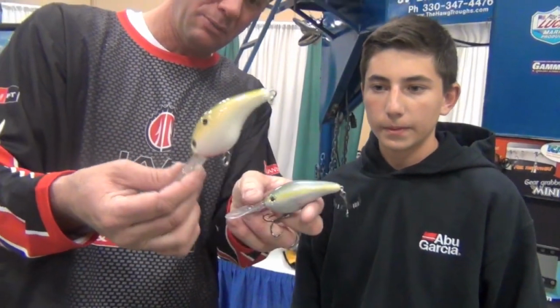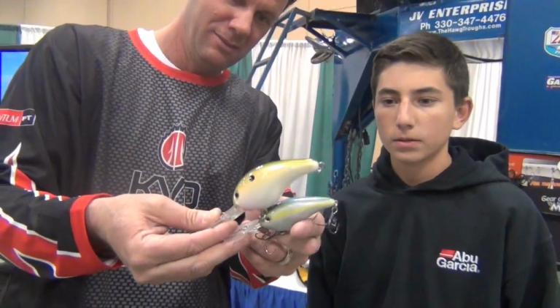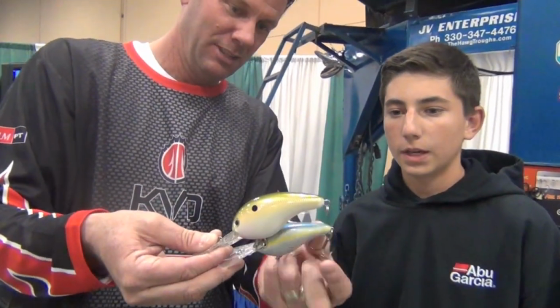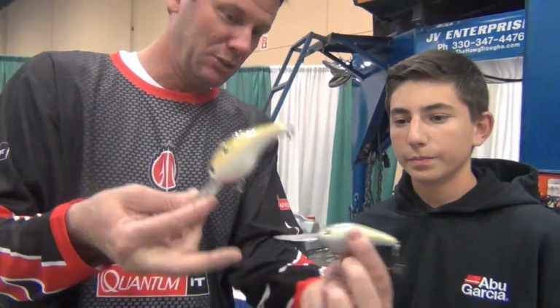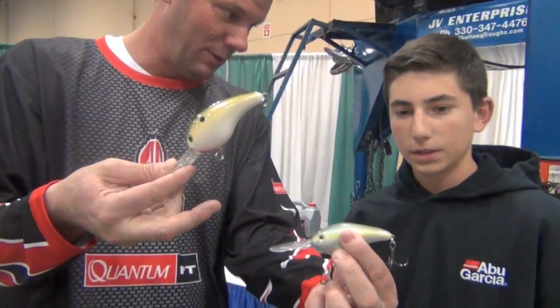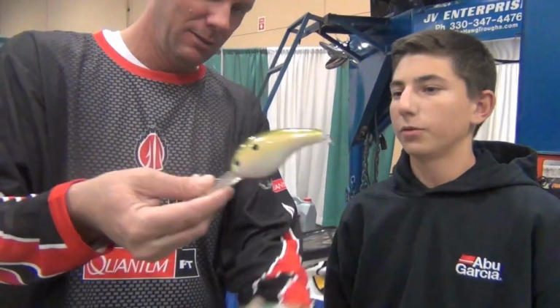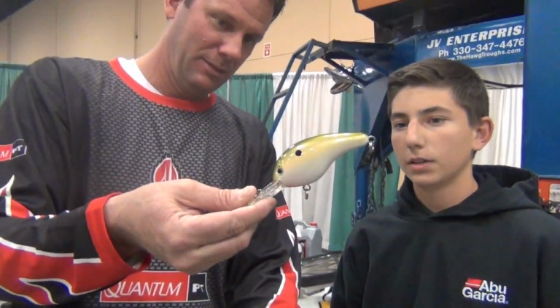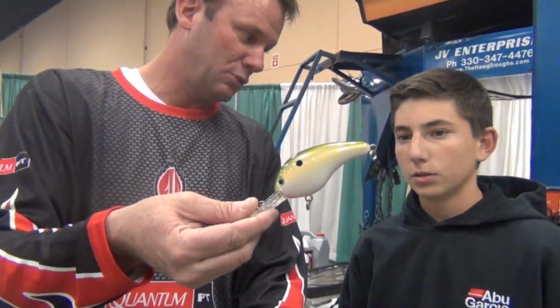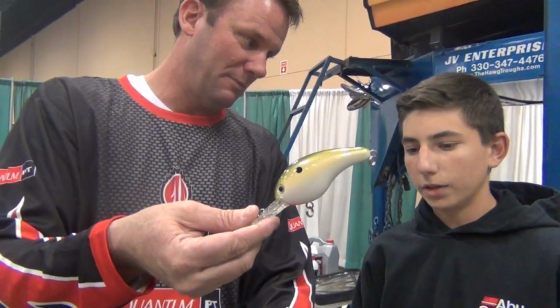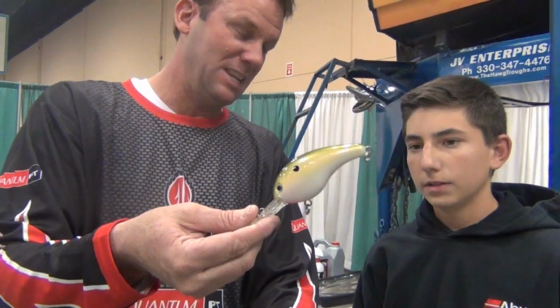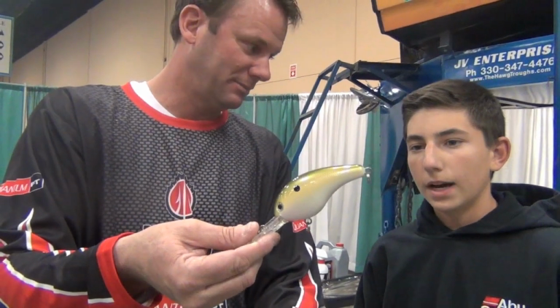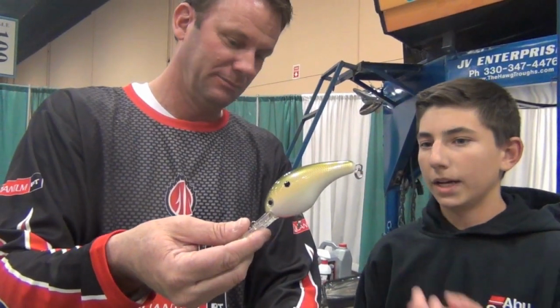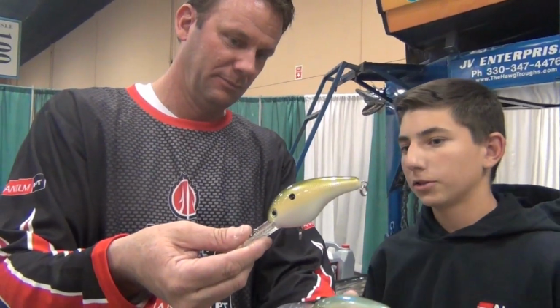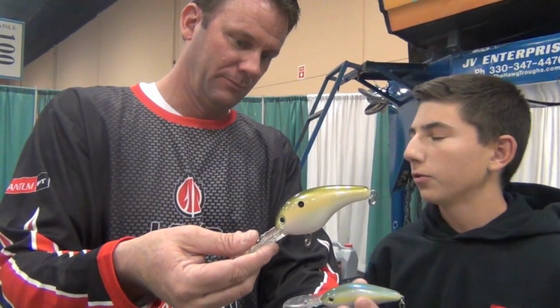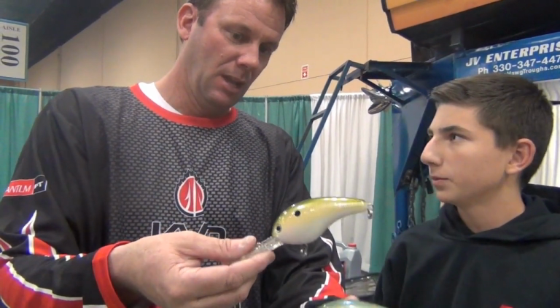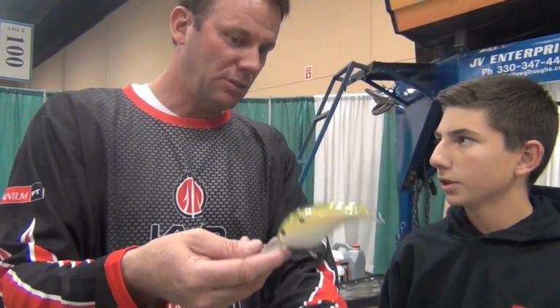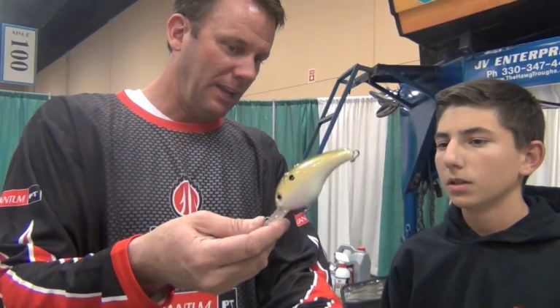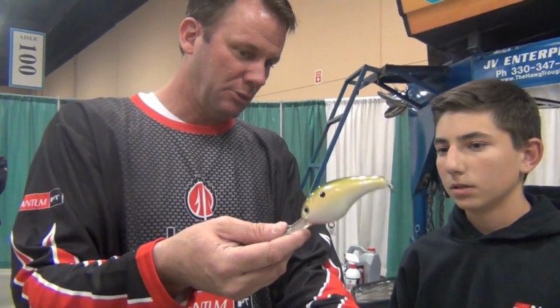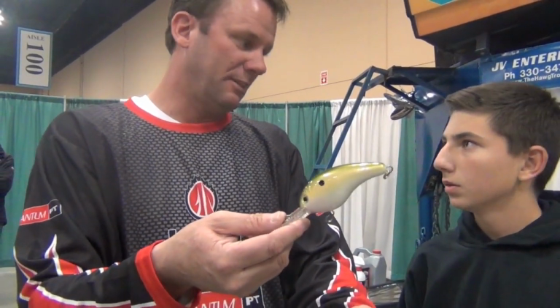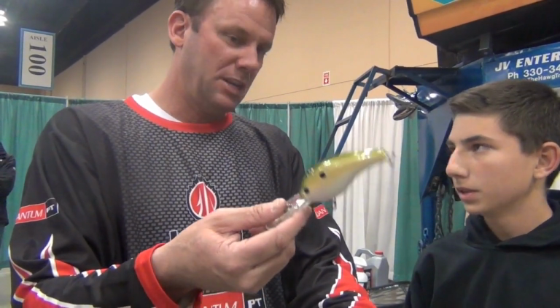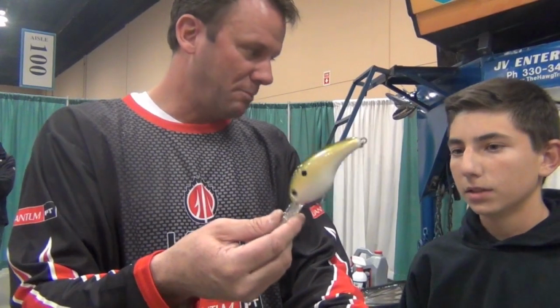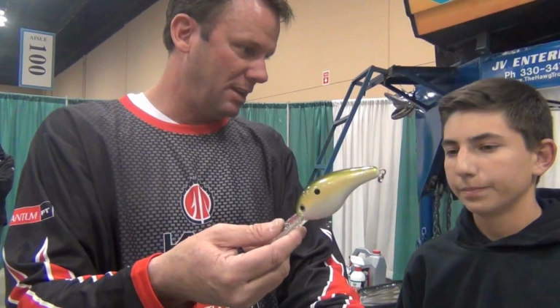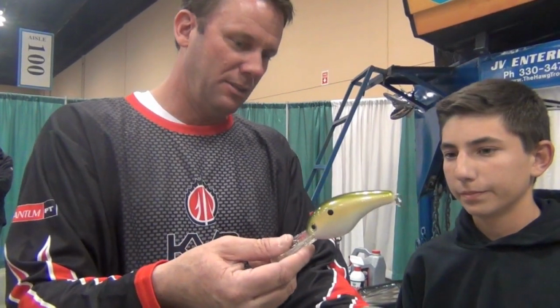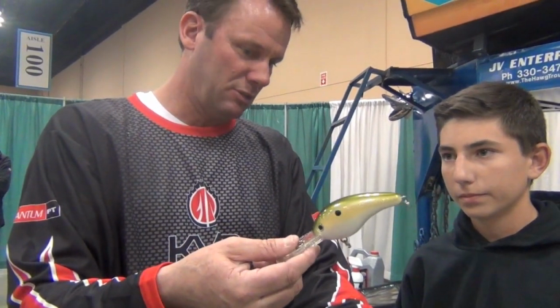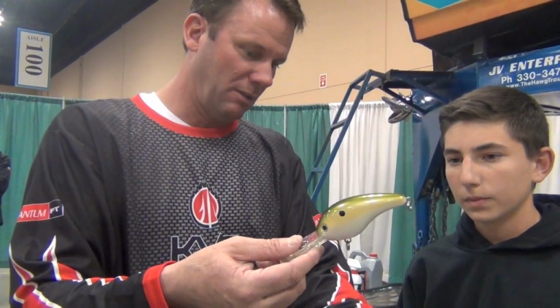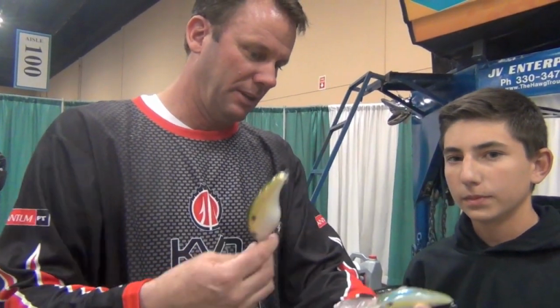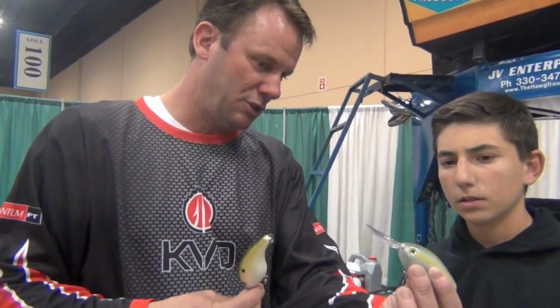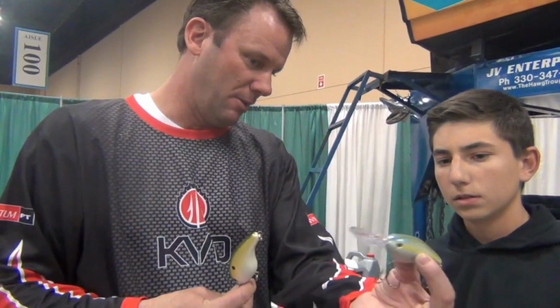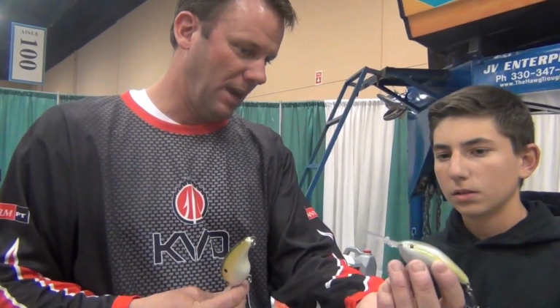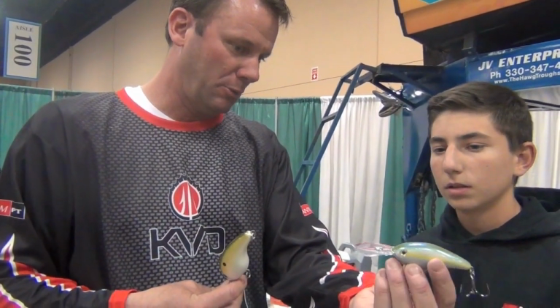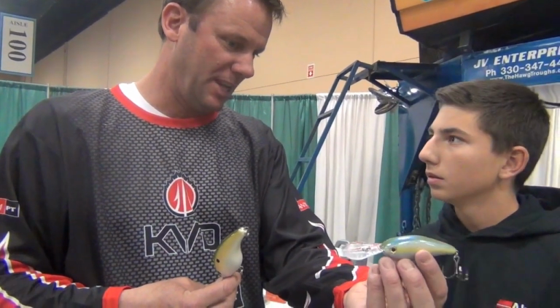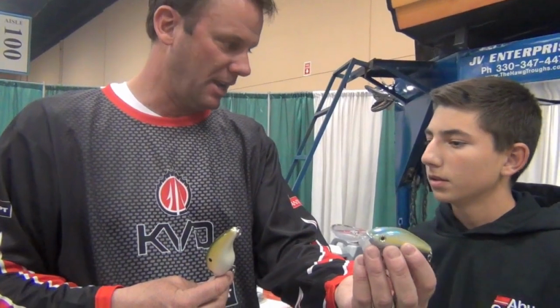This one will run 20 foot. 20 foot? This one will run 25. 25. Easy. And that's 12-pound or 14-pound fluorocarbon? Usually I like to throw this on 14. It's such a big bait that you've got to use a little bigger line with it. Now this one you can go down — I'll throw this on 10 at times.